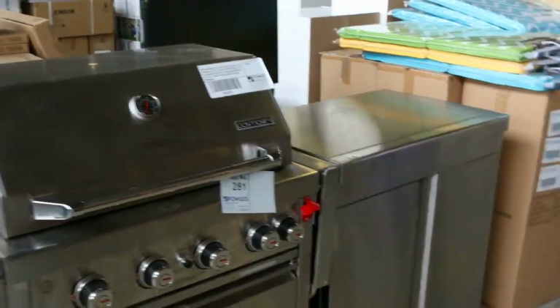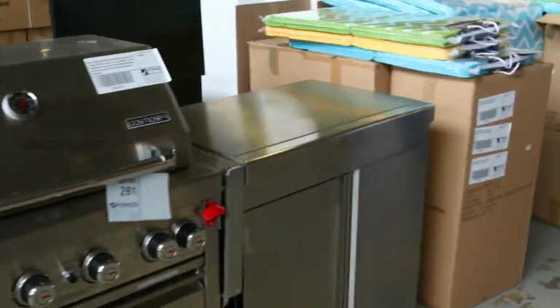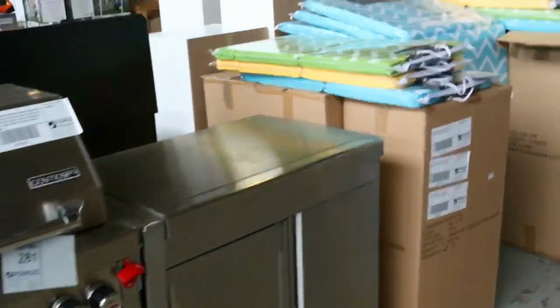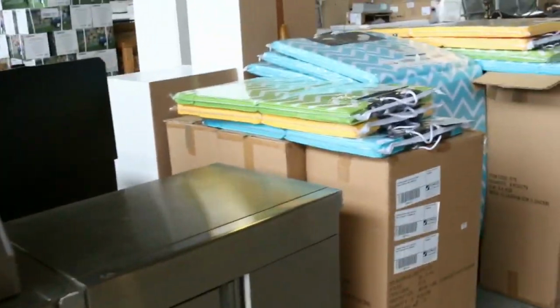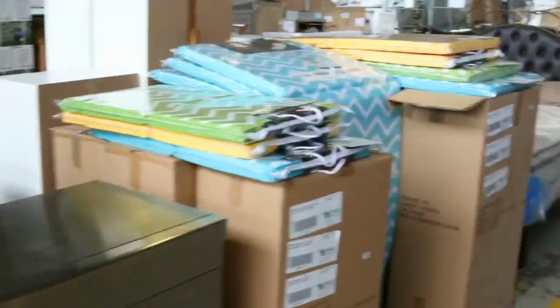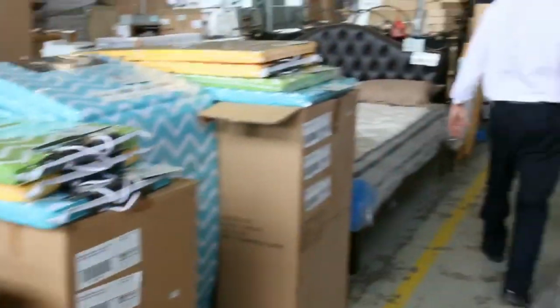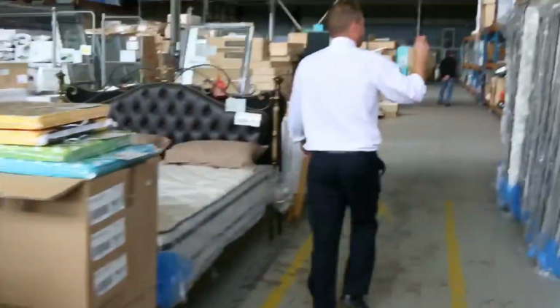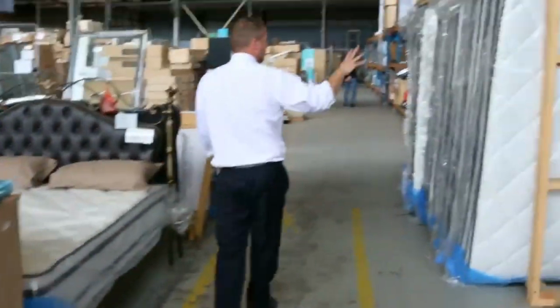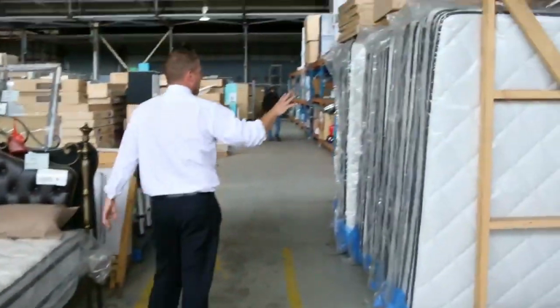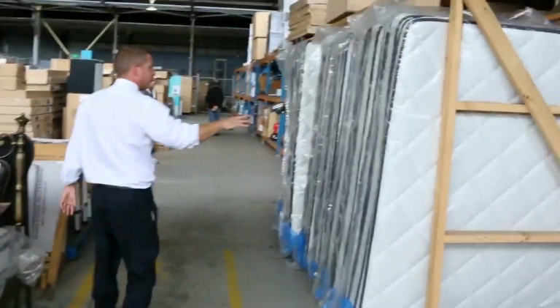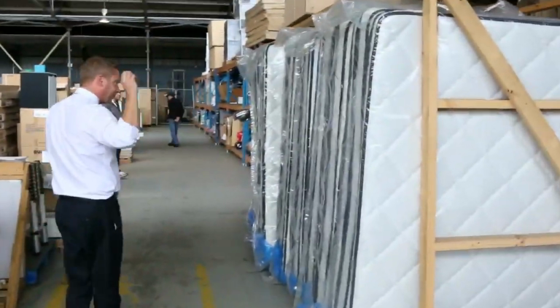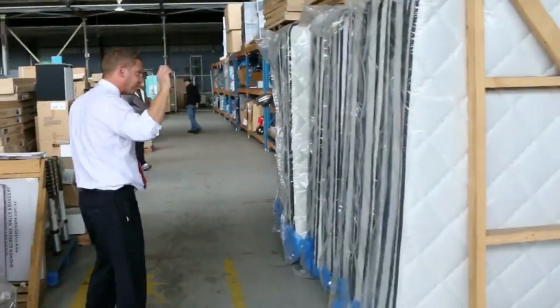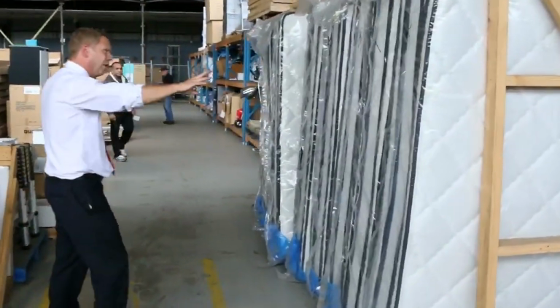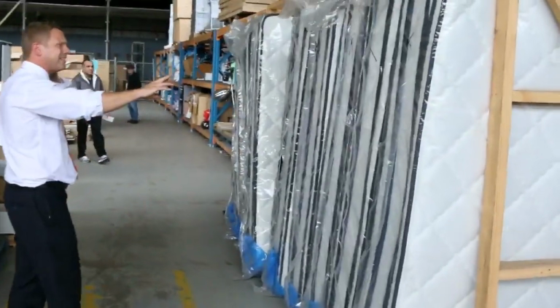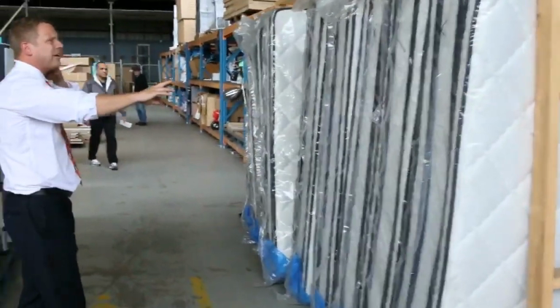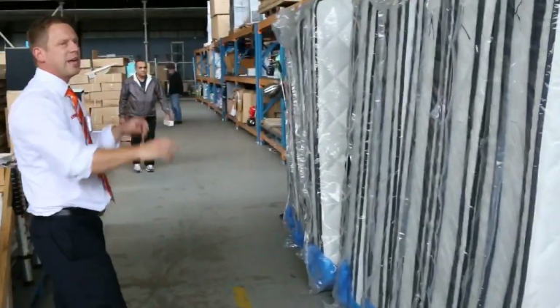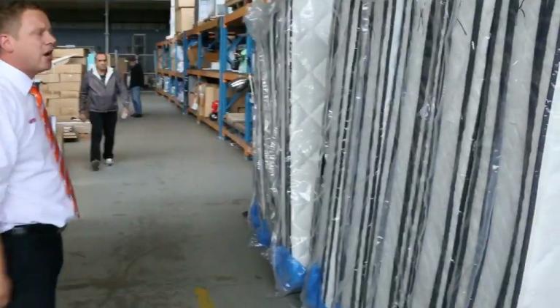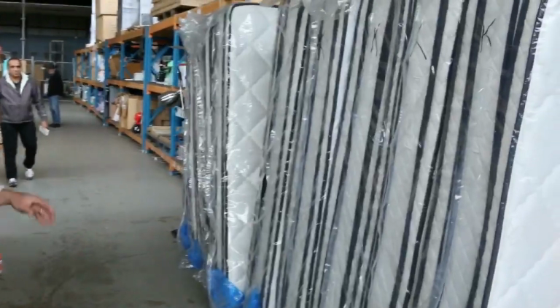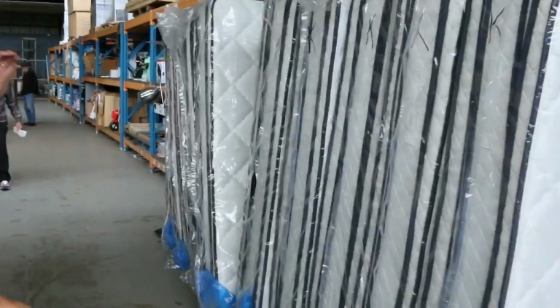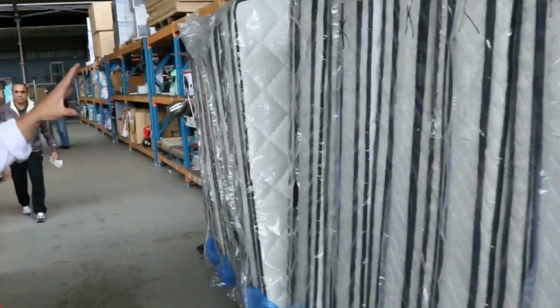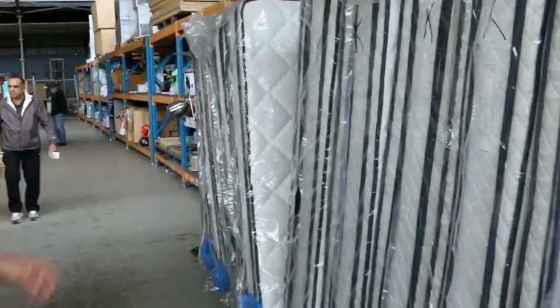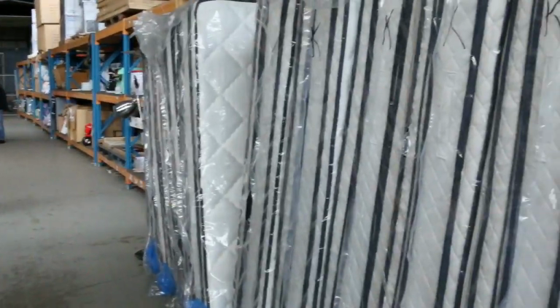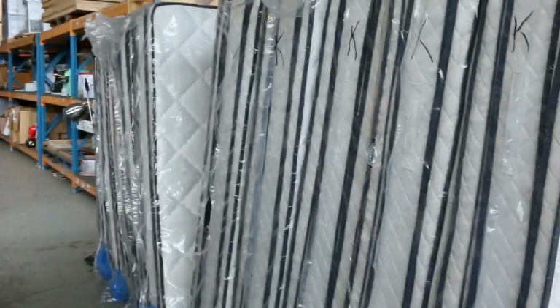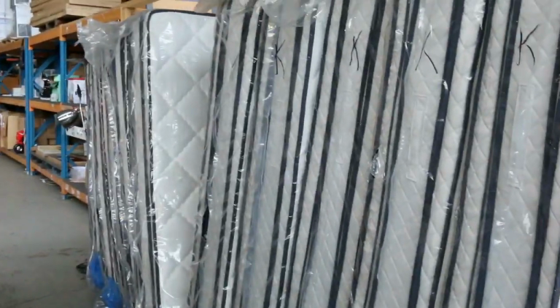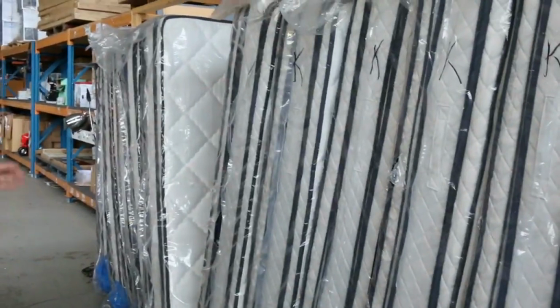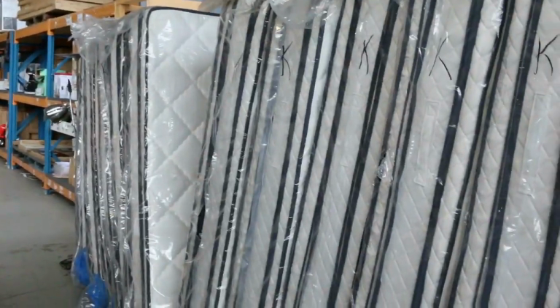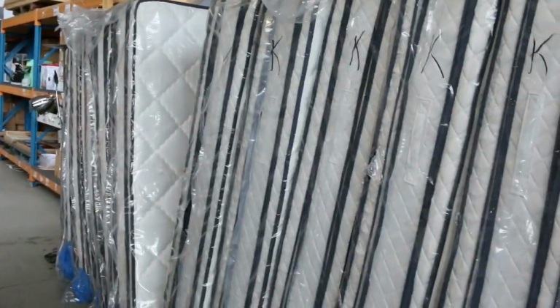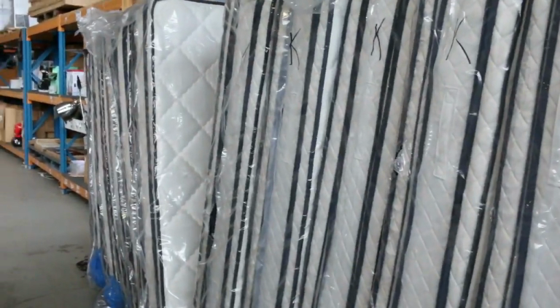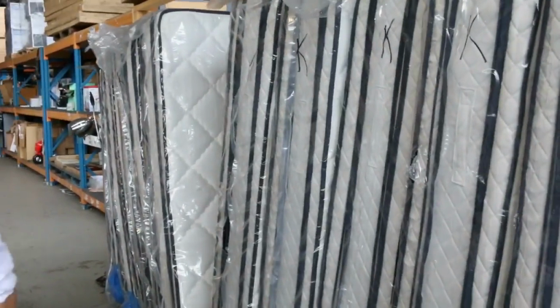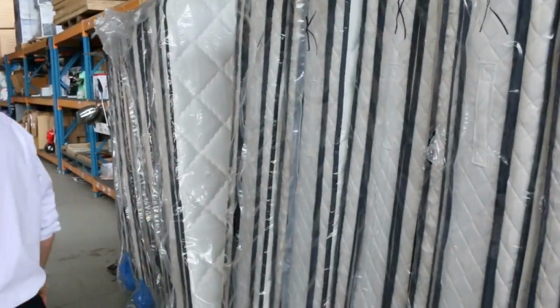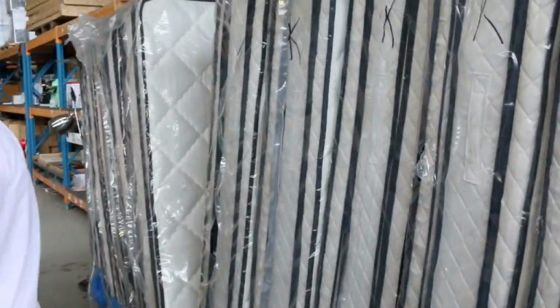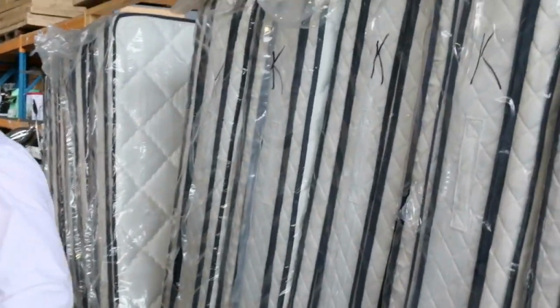Just about out of mattresses now — I've only got king size left, around ten of the king size. So you're probably looking around the mid four hundreds on those. They'll probably all sell out tomorrow.